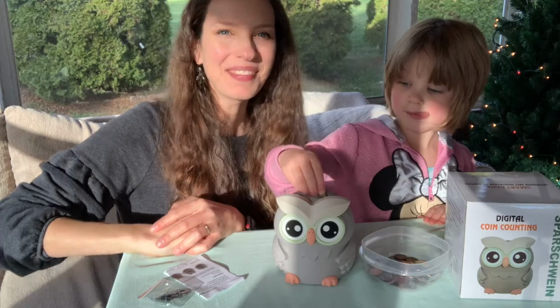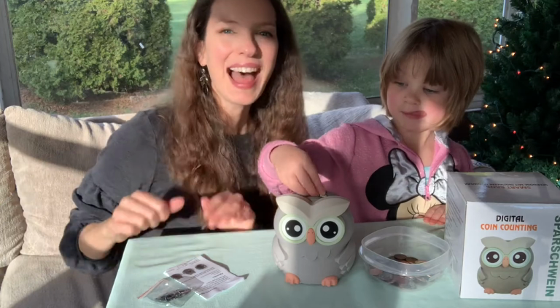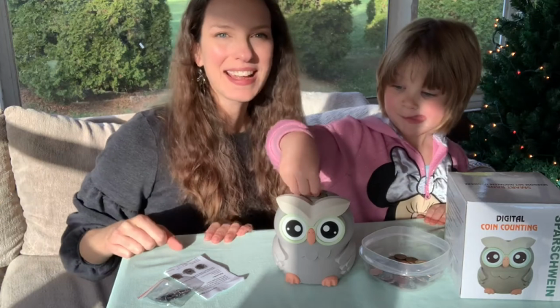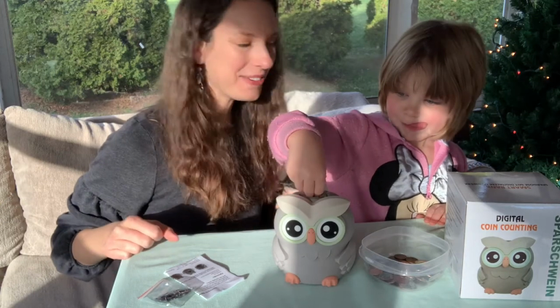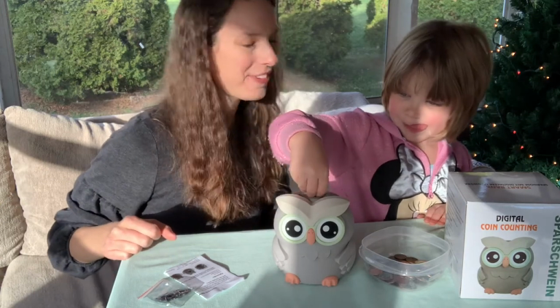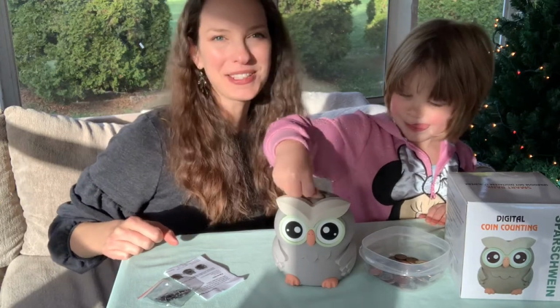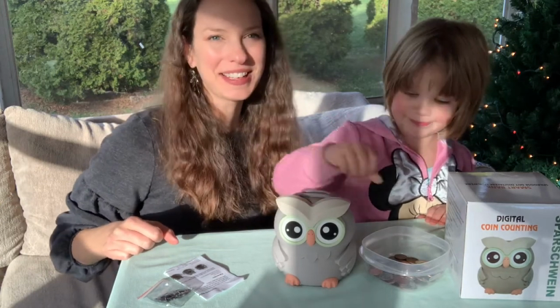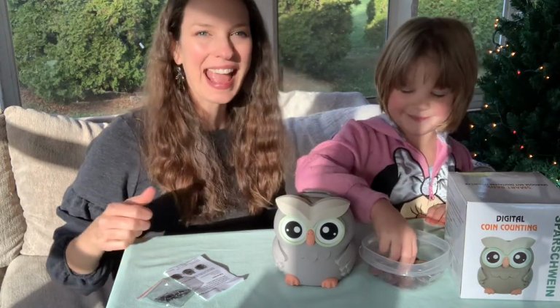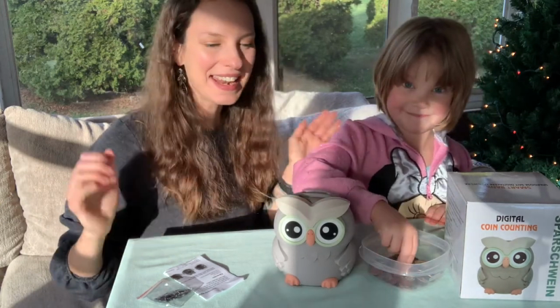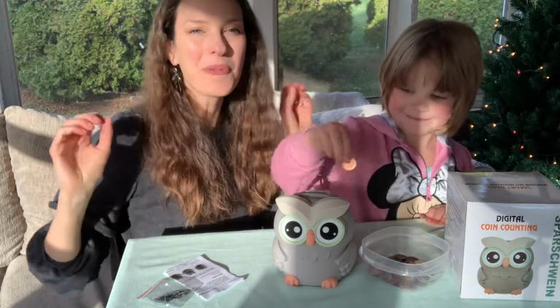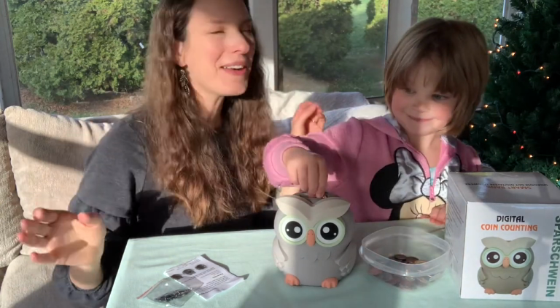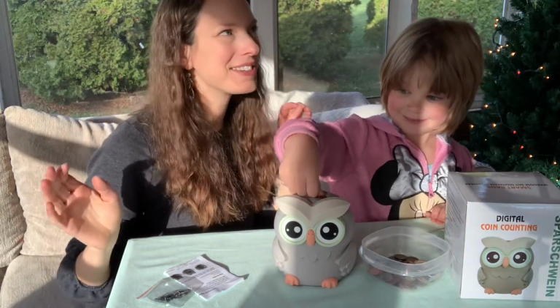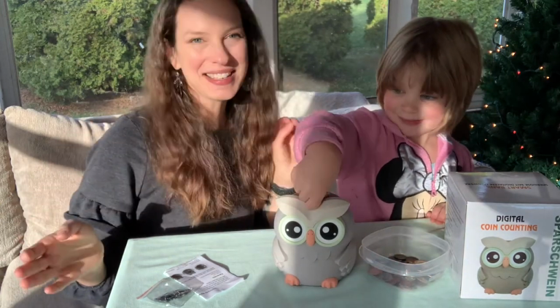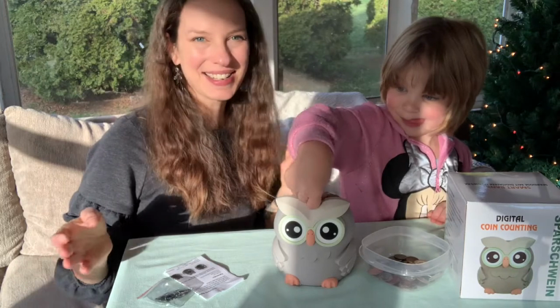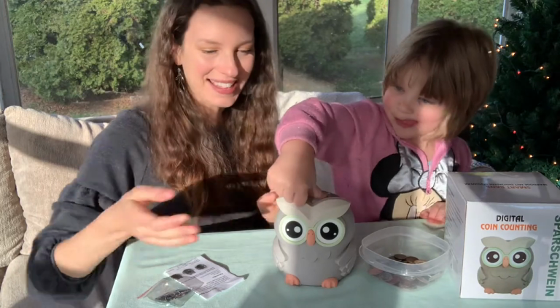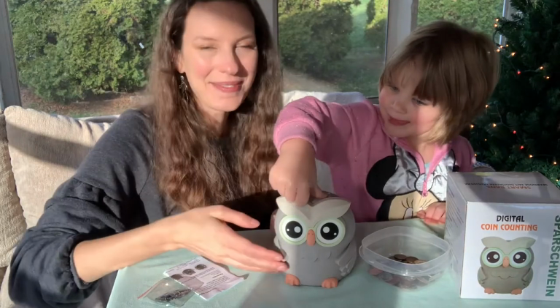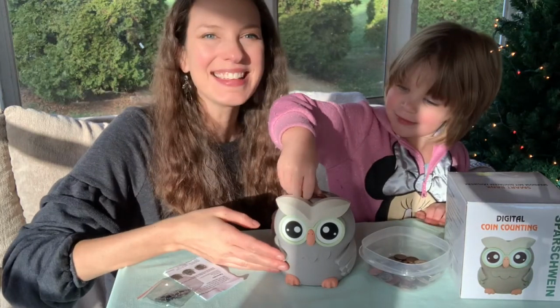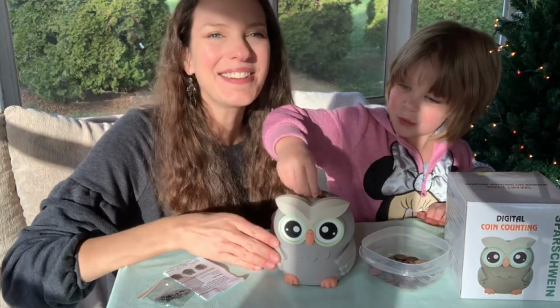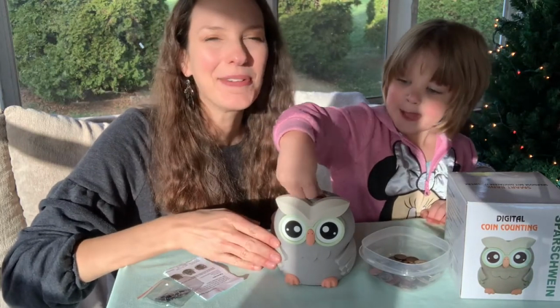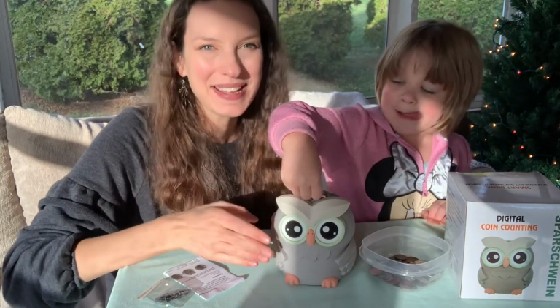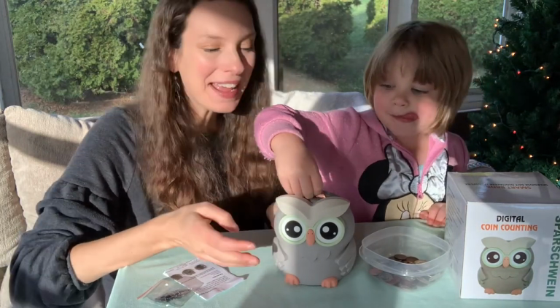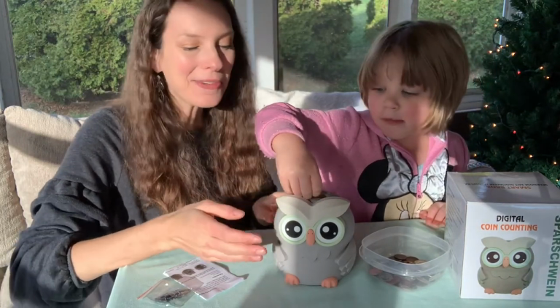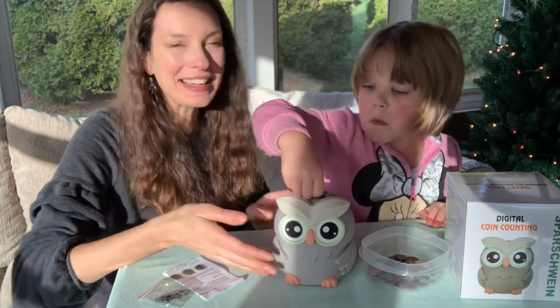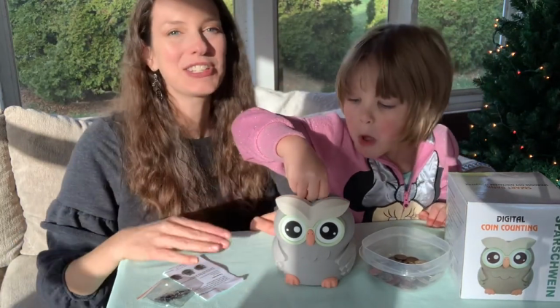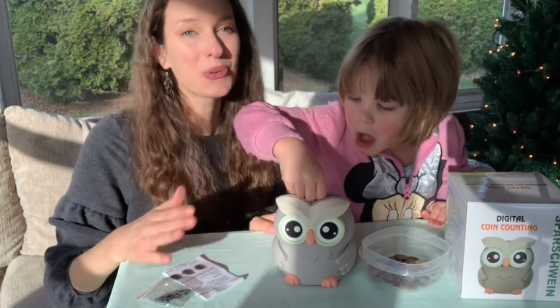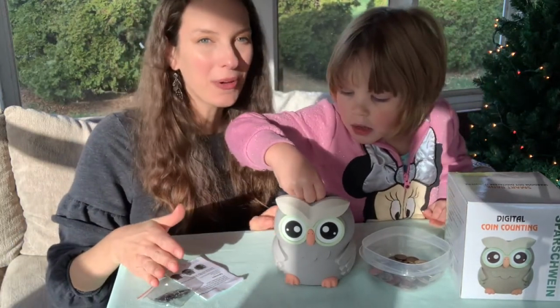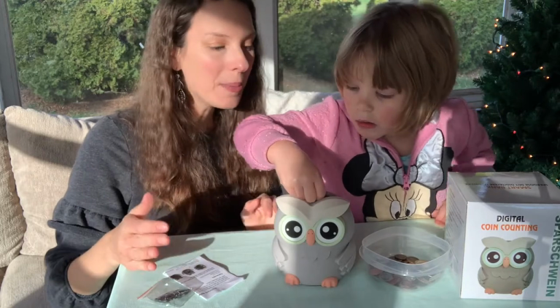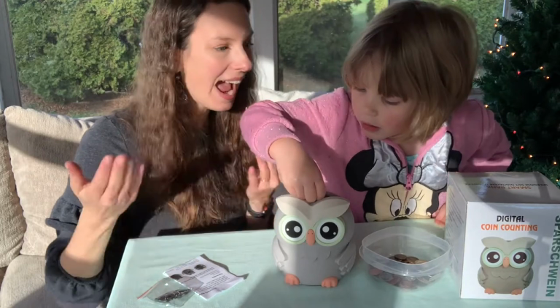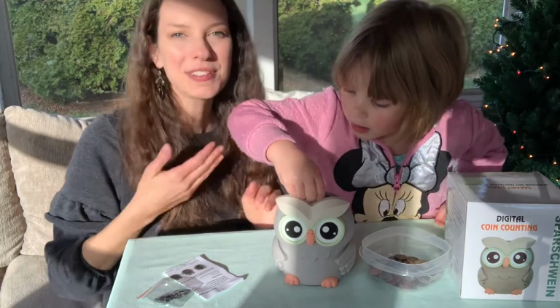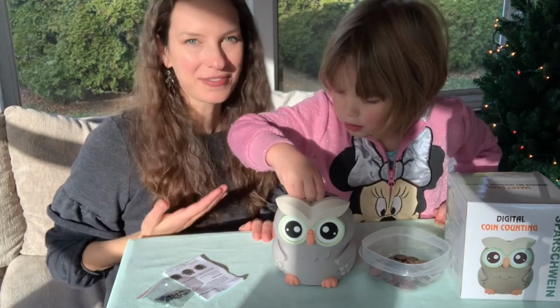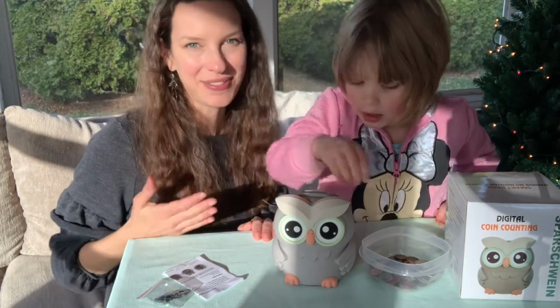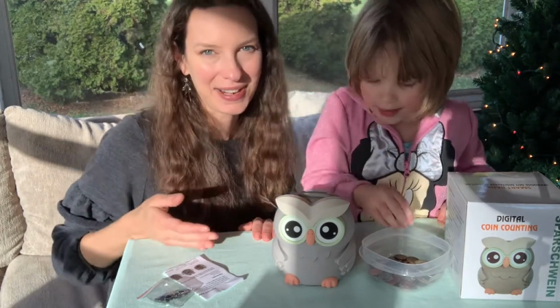Hi everybody! I'm here with my five-year-old daughter Lily and we are so excited to go ahead and talk about this little owl piggy bank. Not only is he just adorable, but owls are one of Lily's favorite animals.